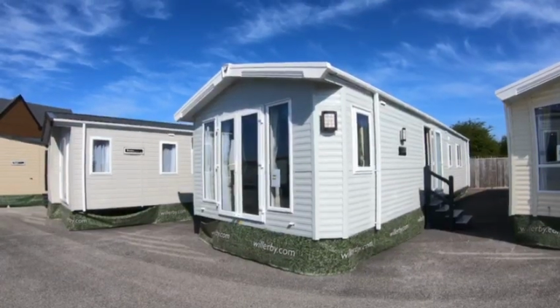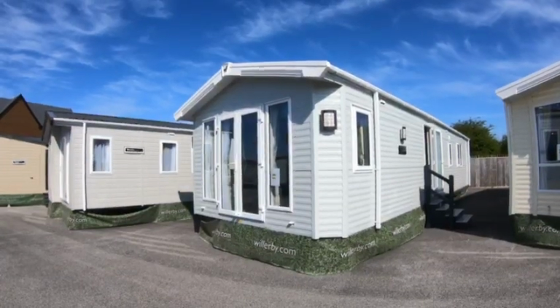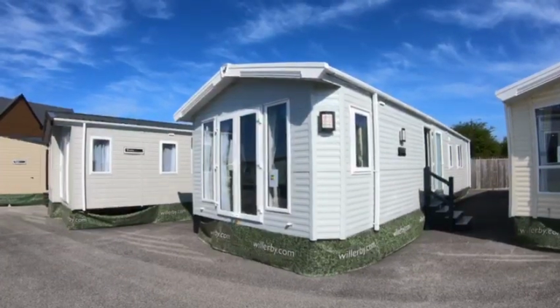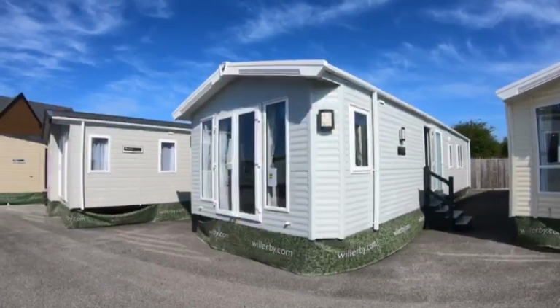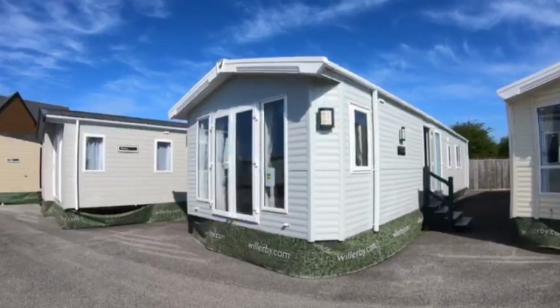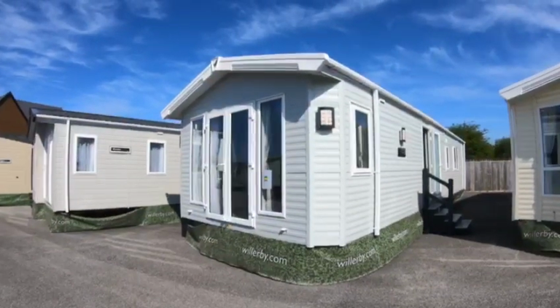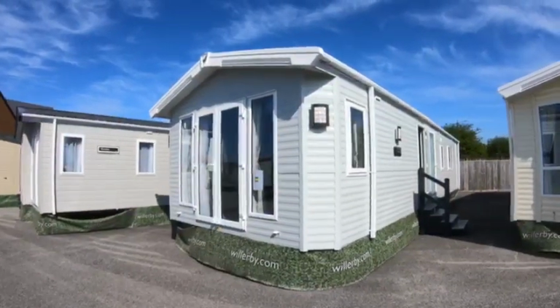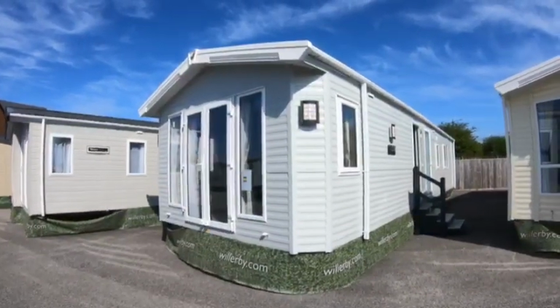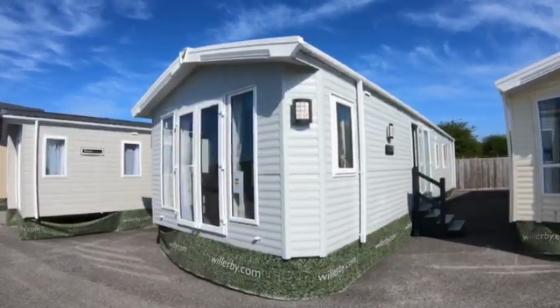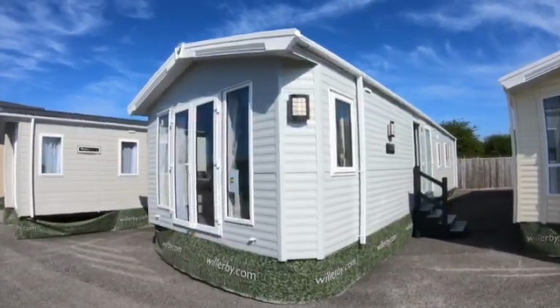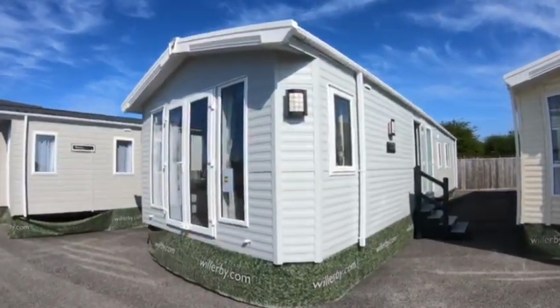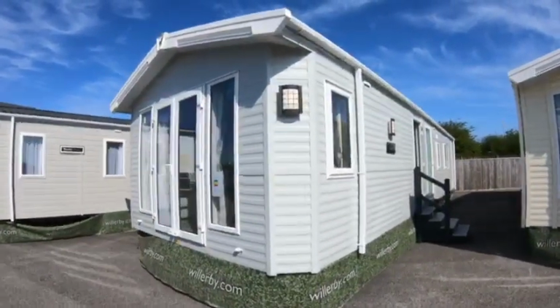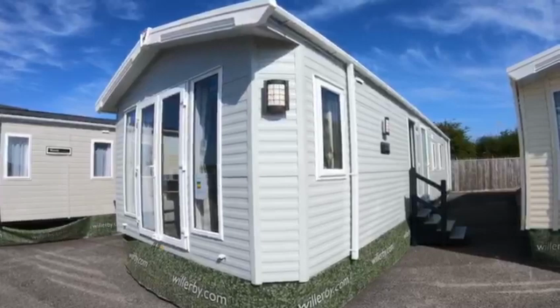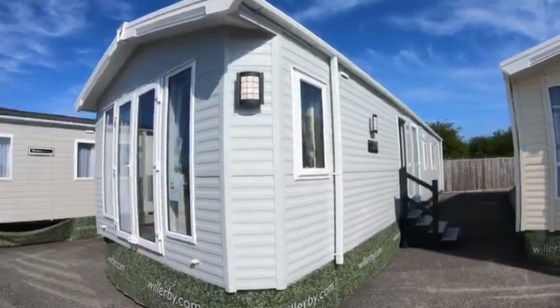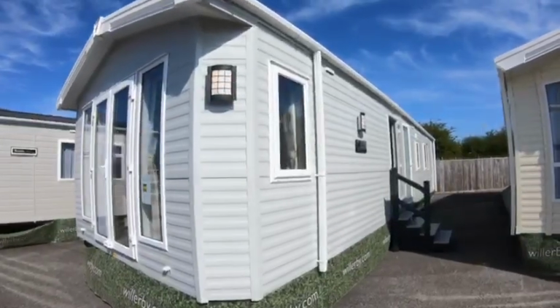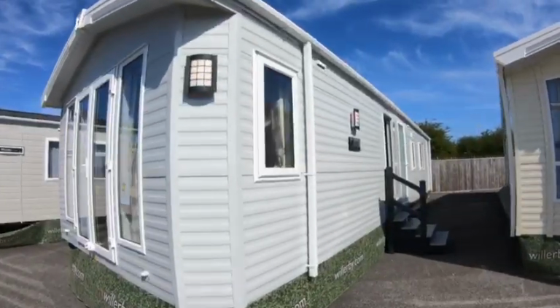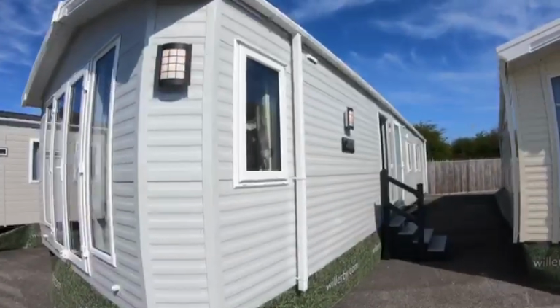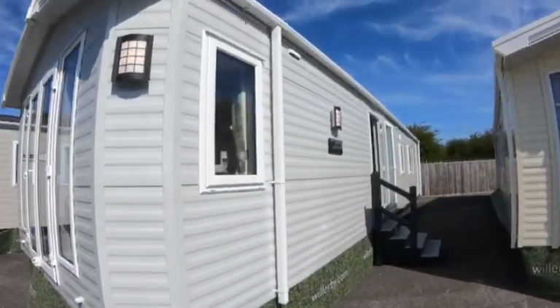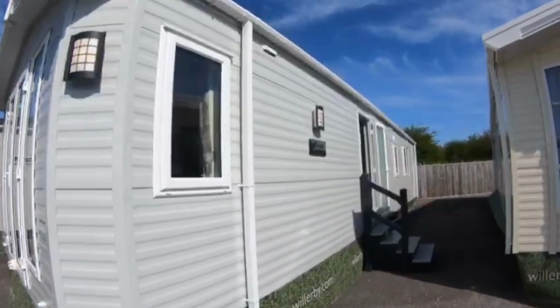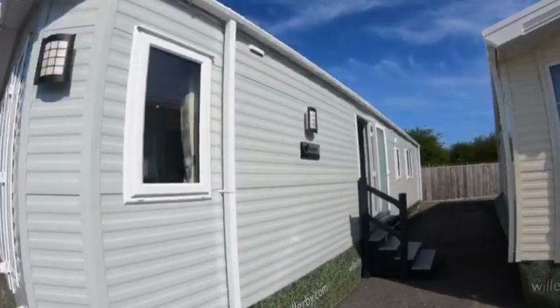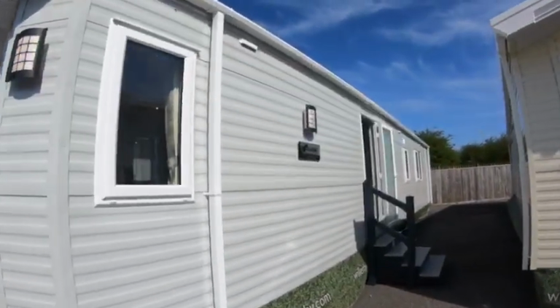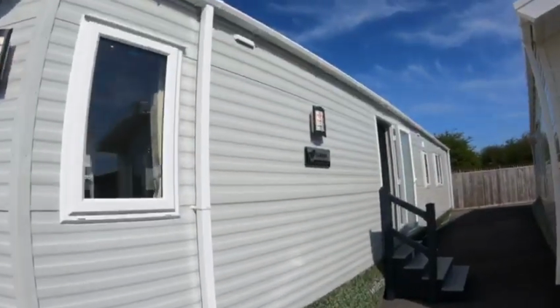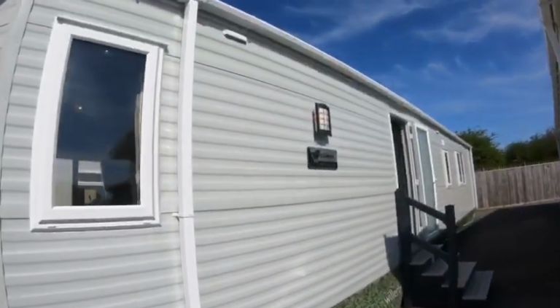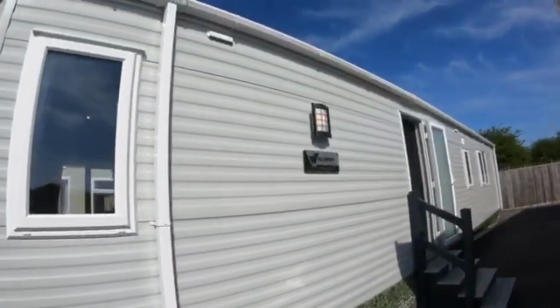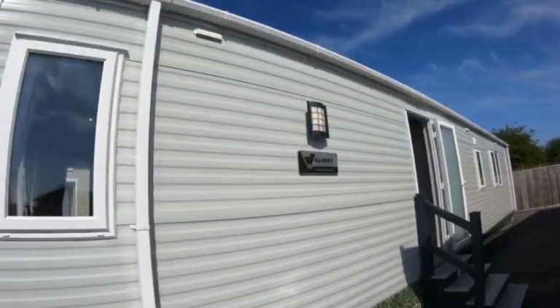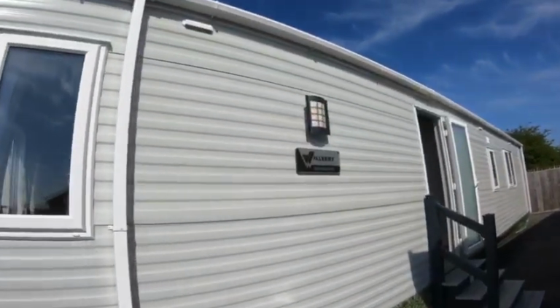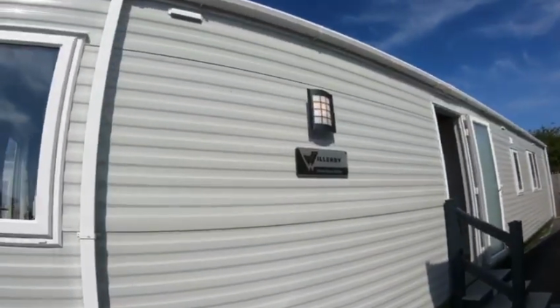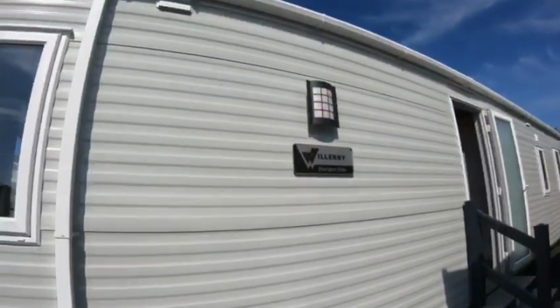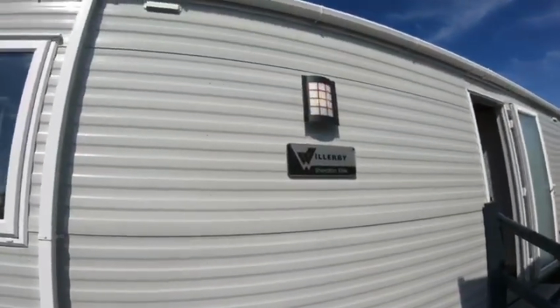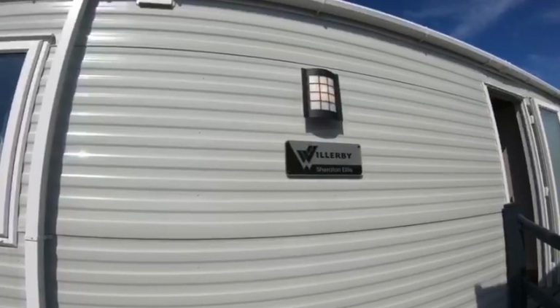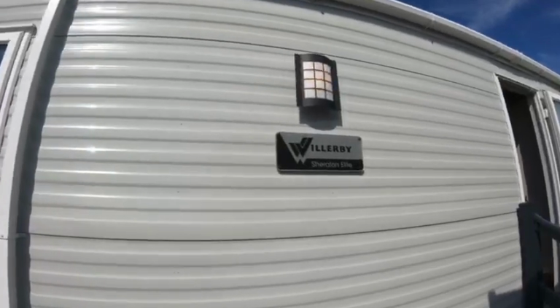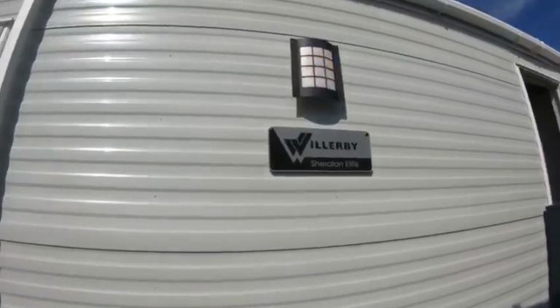Hi, Jamie Kirk here, Area Salesman for Willoughby. Hope you're all well. I'd like to give you a little walk through our Sheraton Elite model.